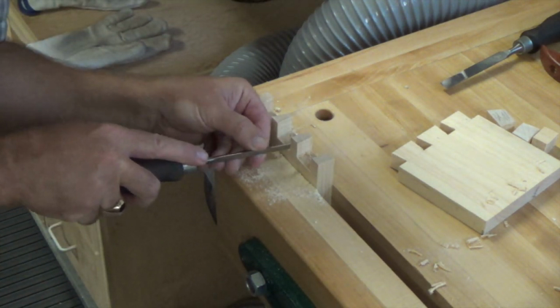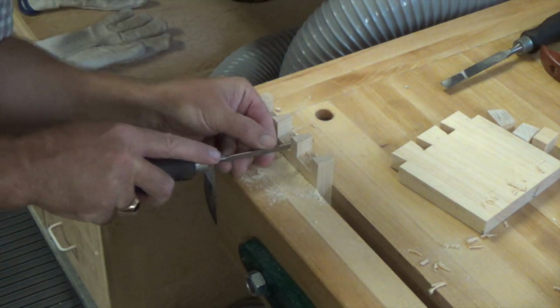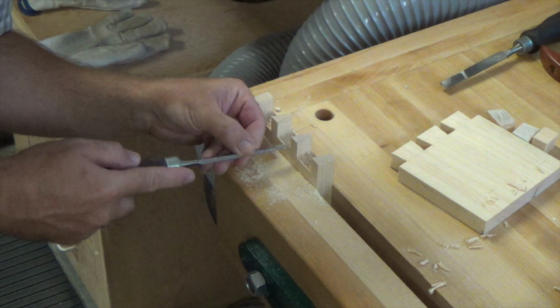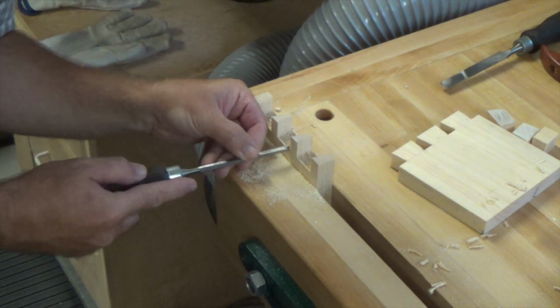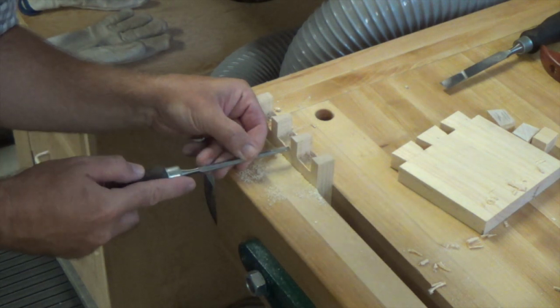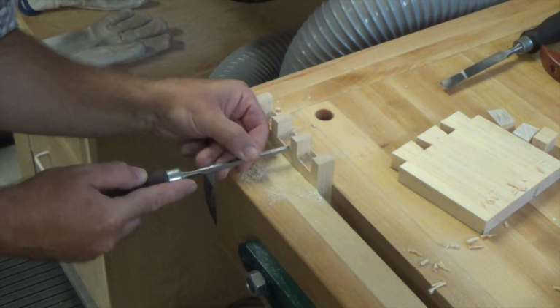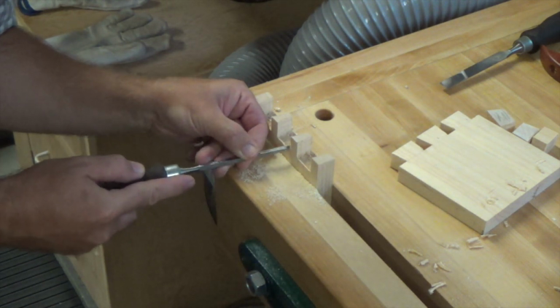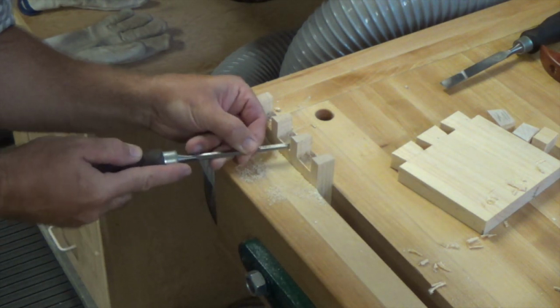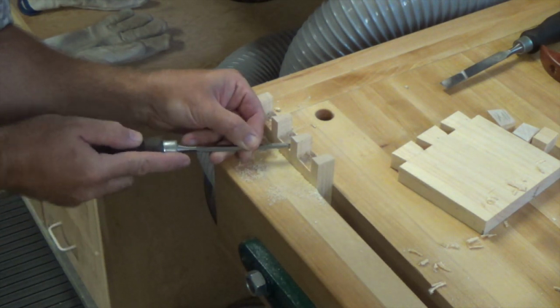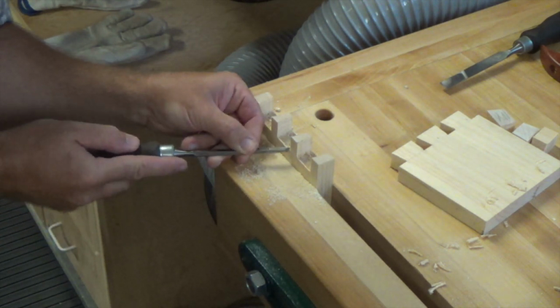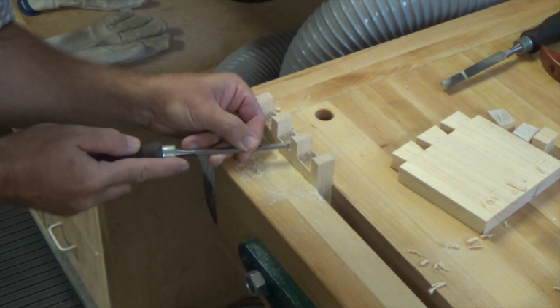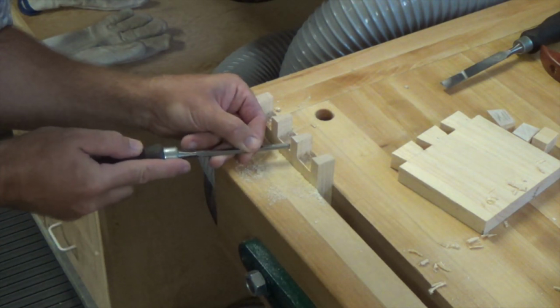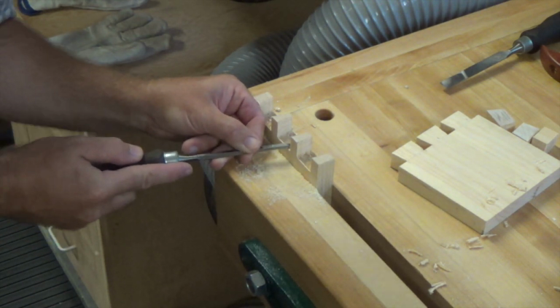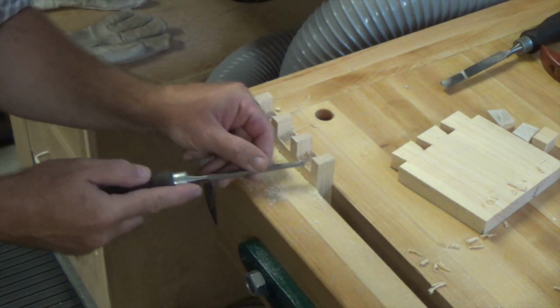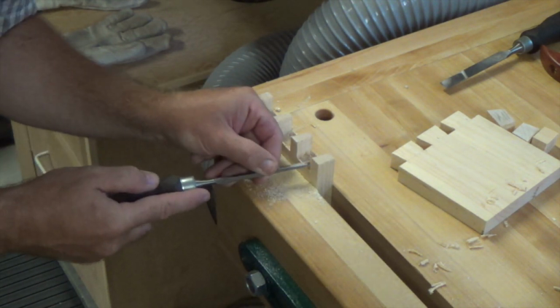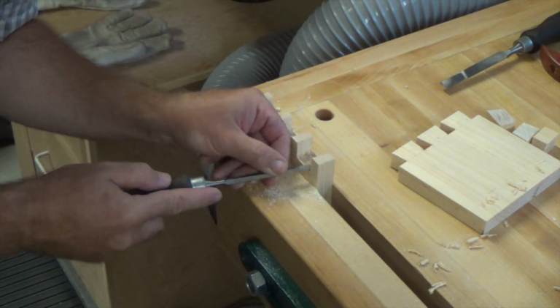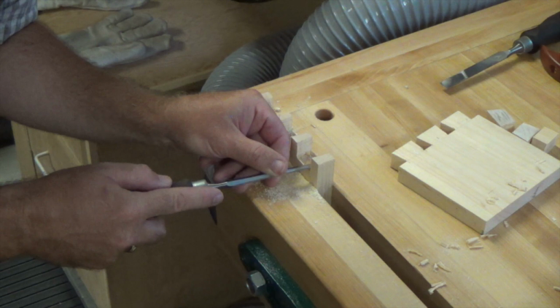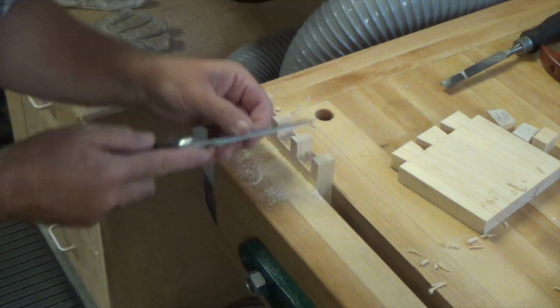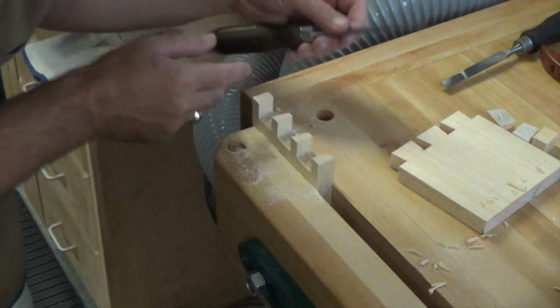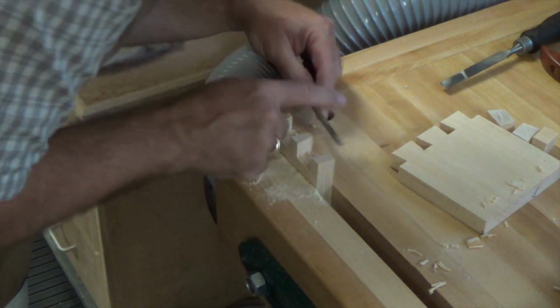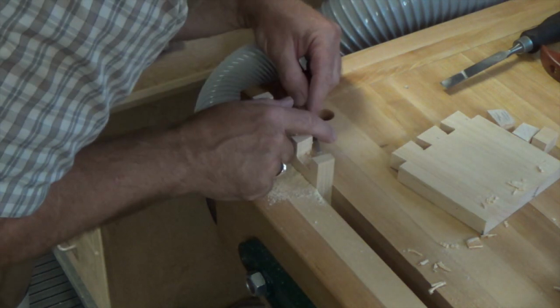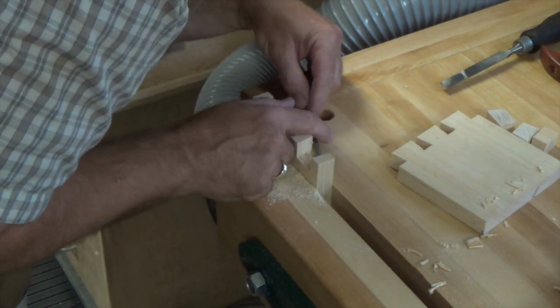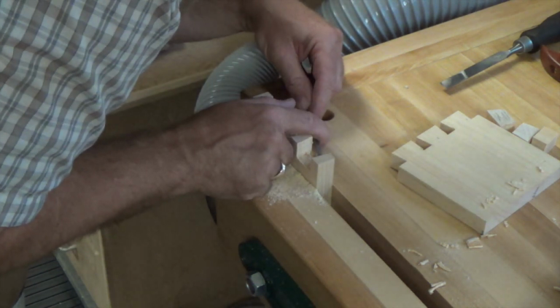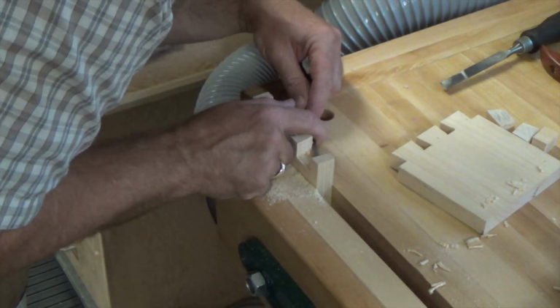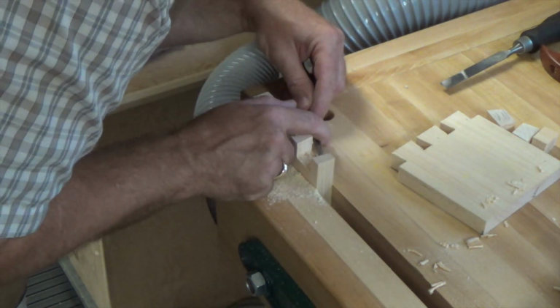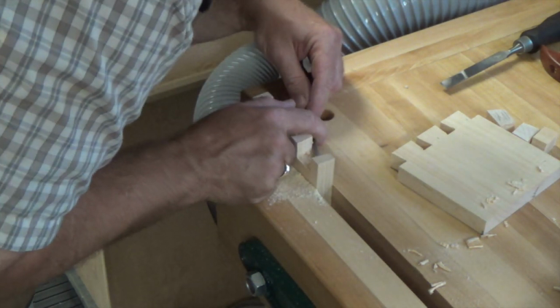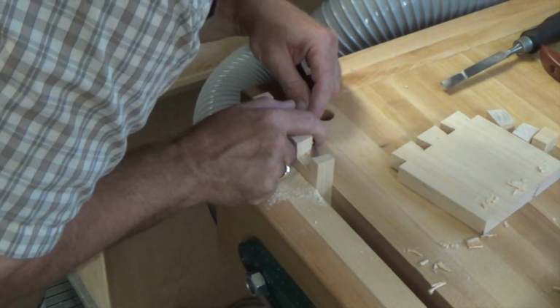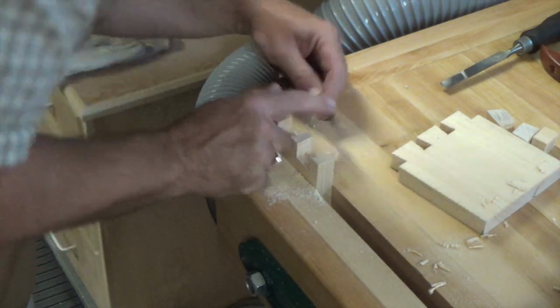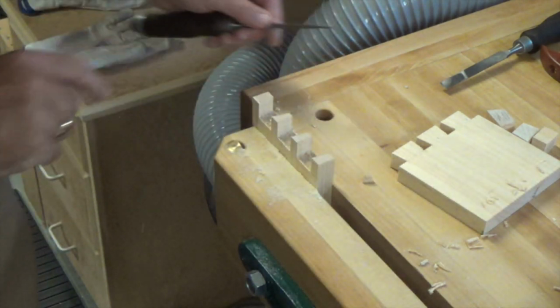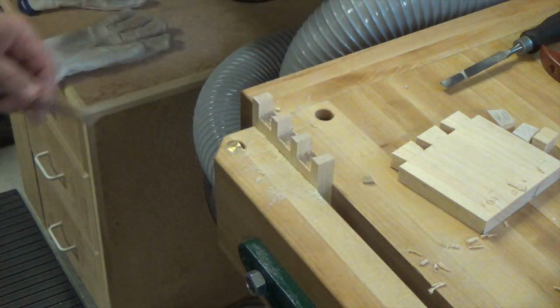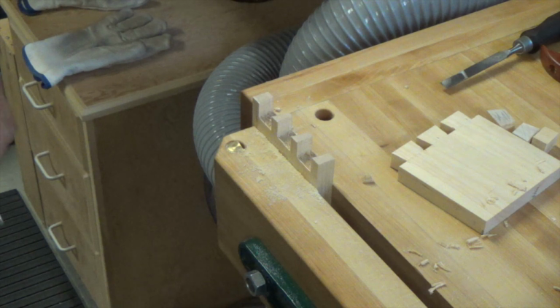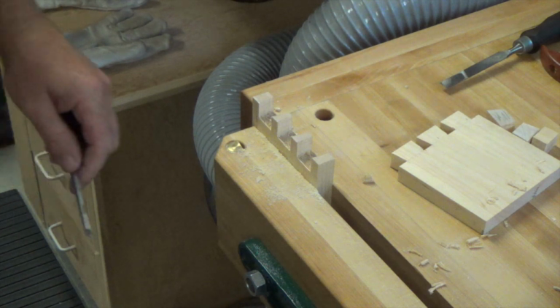One thing to point out — so many guys do it and it scares me: don't try to hold the work by hand while you chisel. Let the vise hold your work. You're looking for a nice quick trip to the ER to get some stitches if you hold this by hand. We'll finish paring the corners and then we're going to test this joint out and see how badly I did.